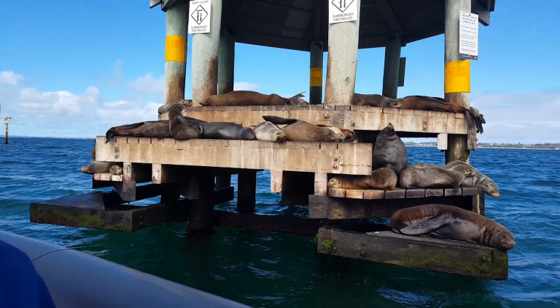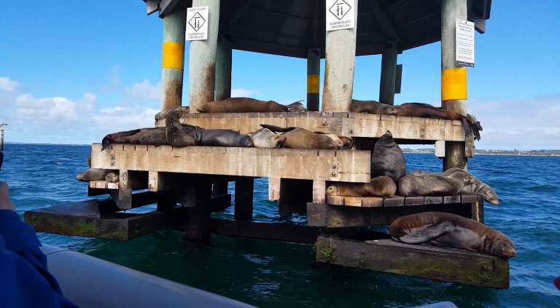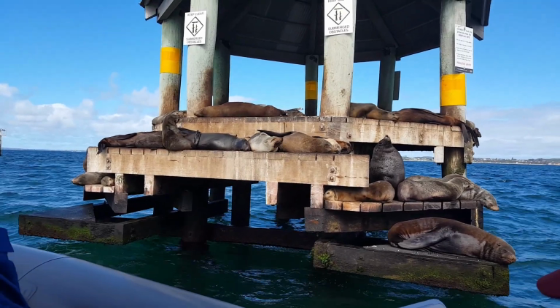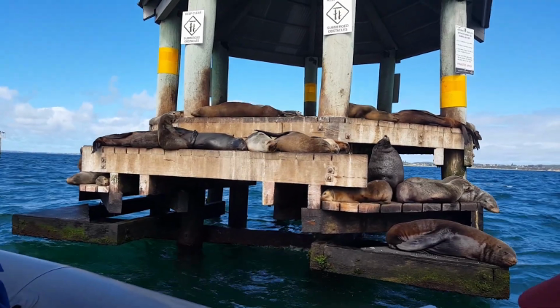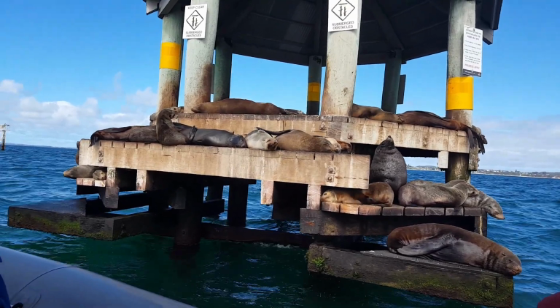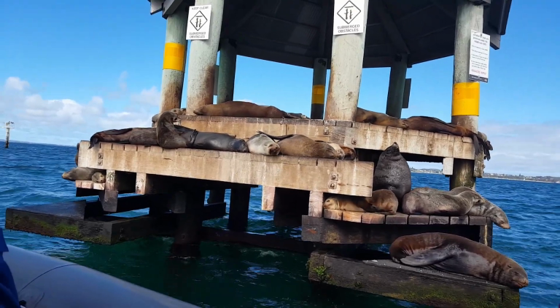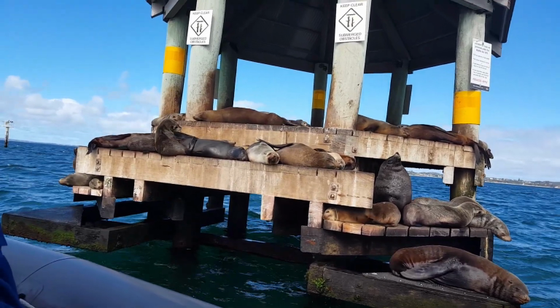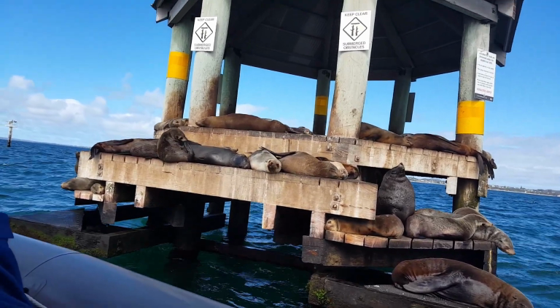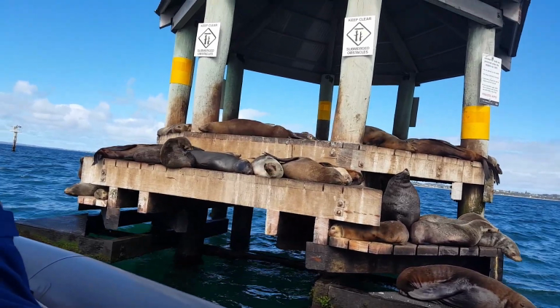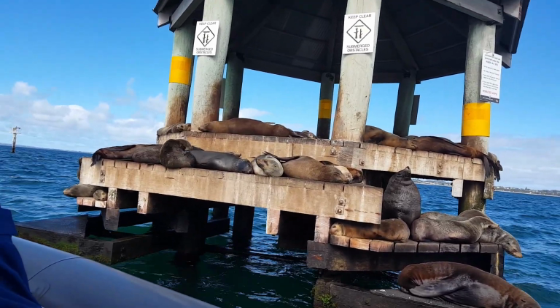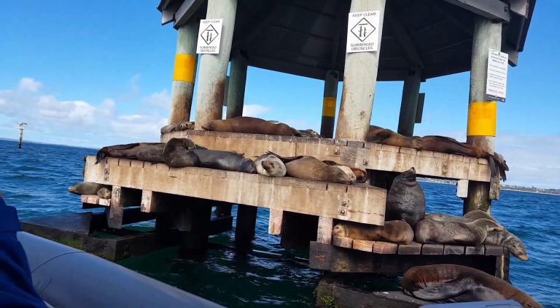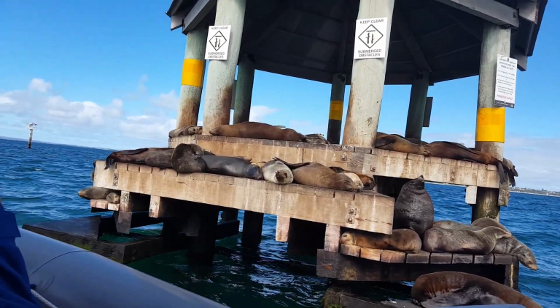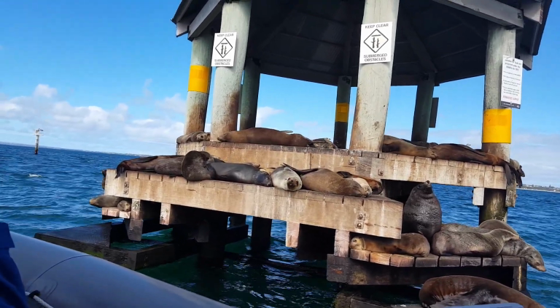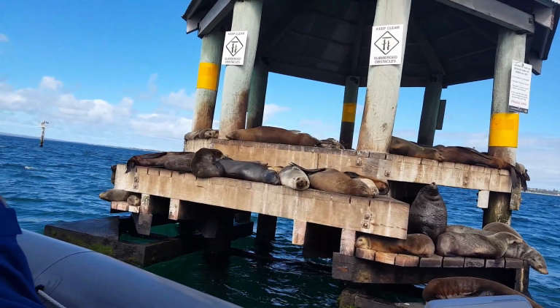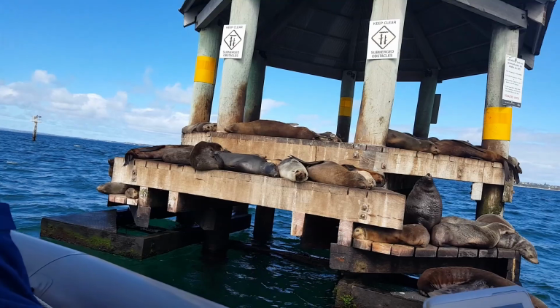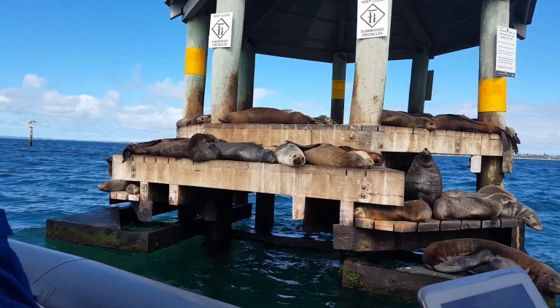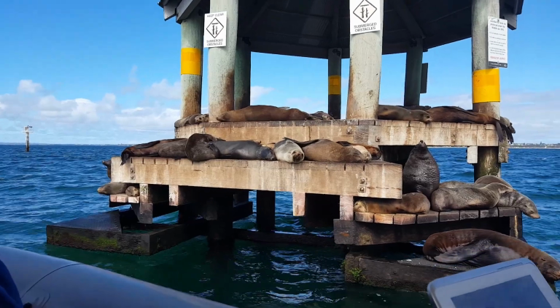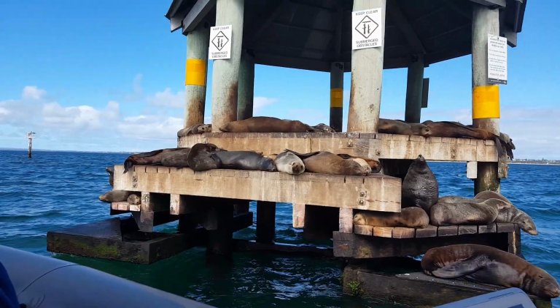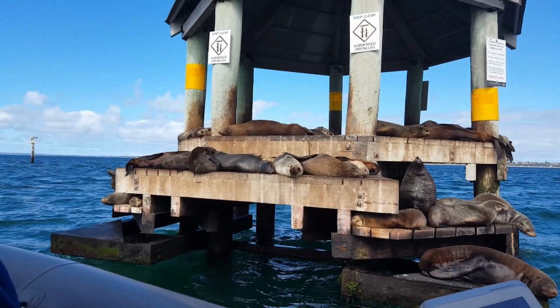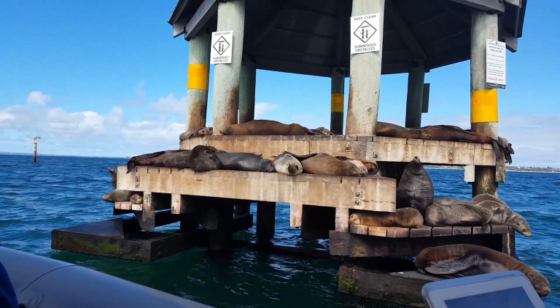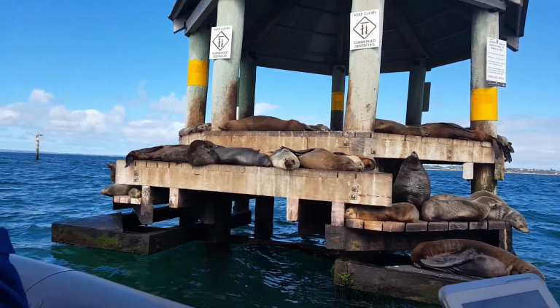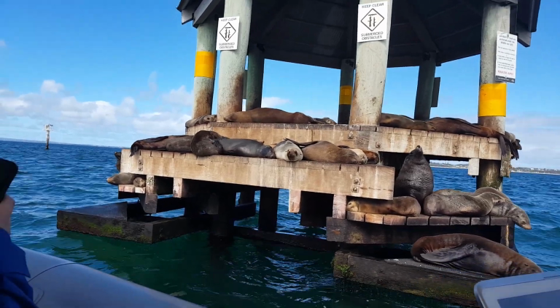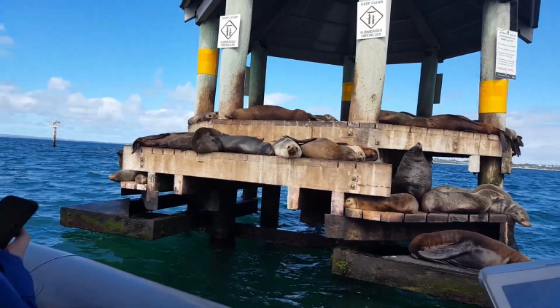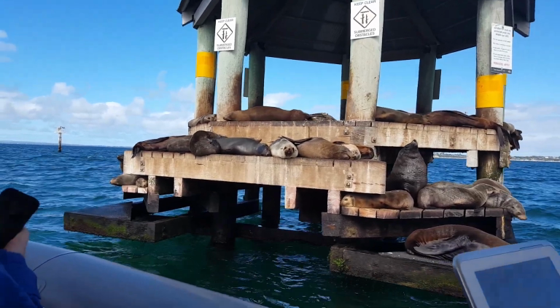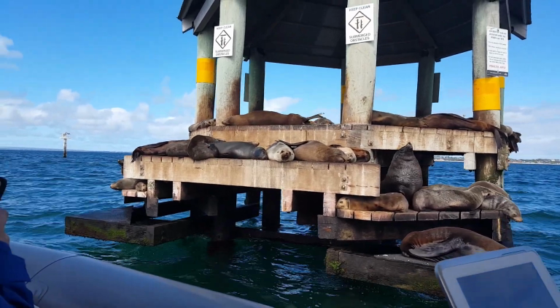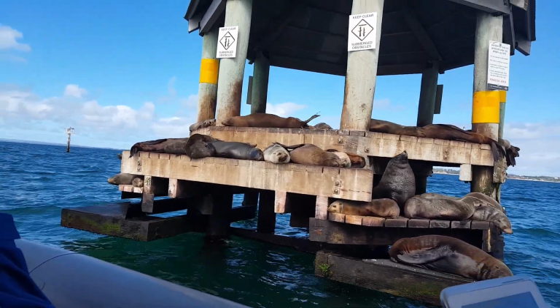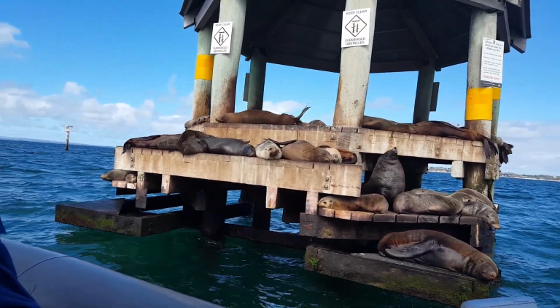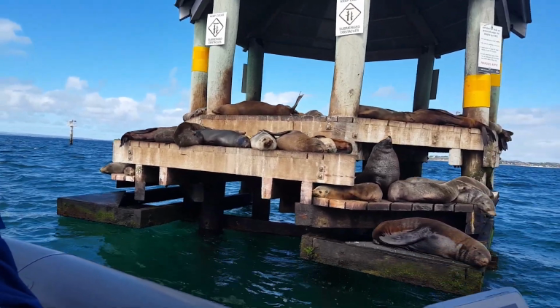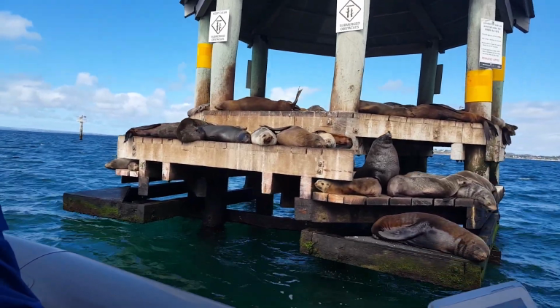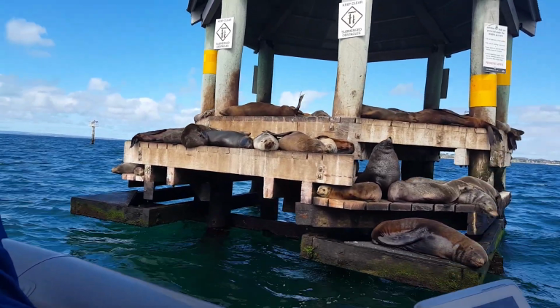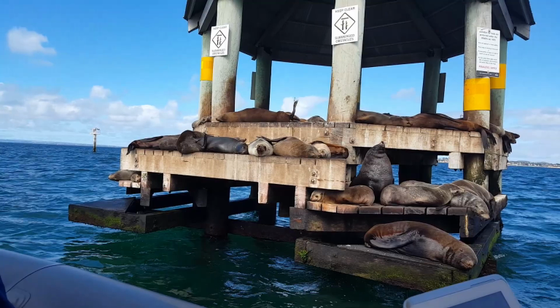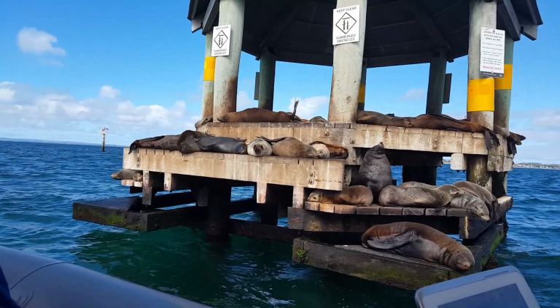All these animals — seals, dolphins, whales — have horizontal tails. Mermaids also have horizontal tails, so that's a good way to remember the point.